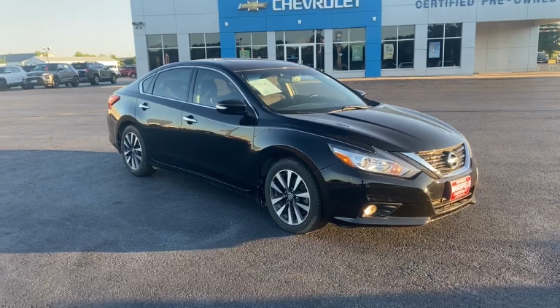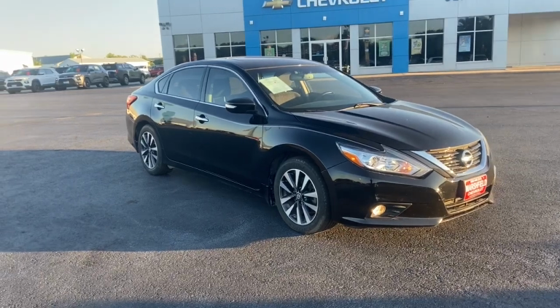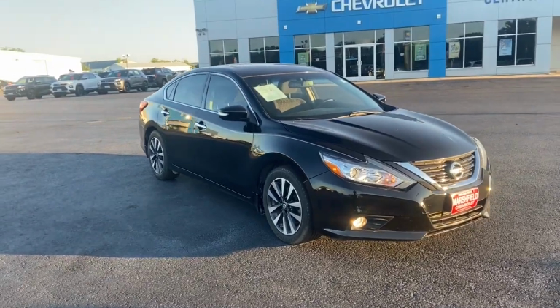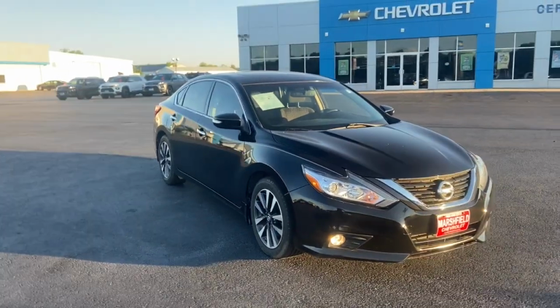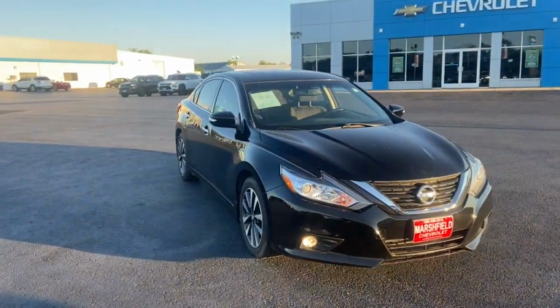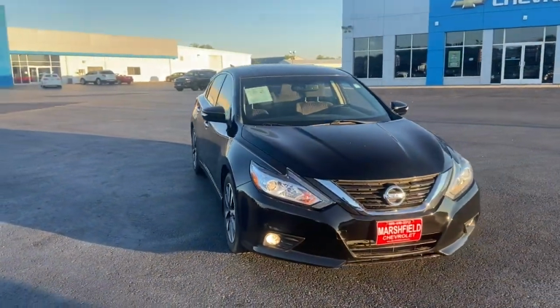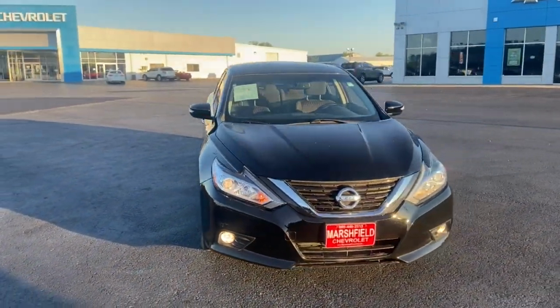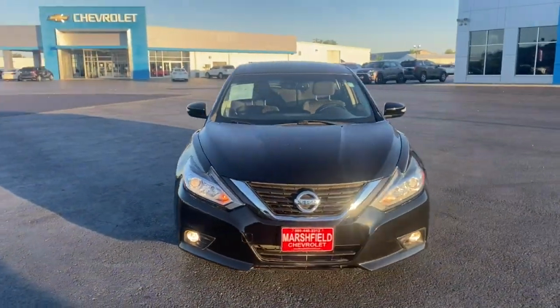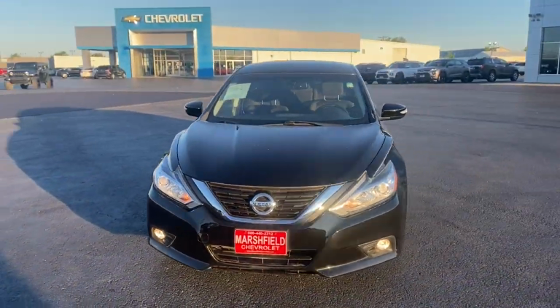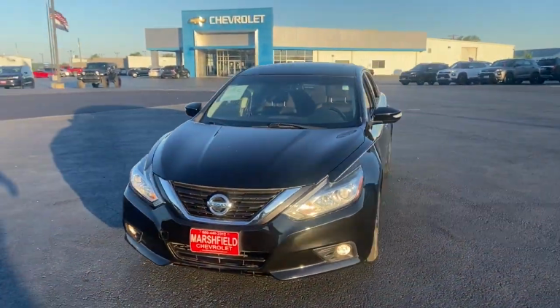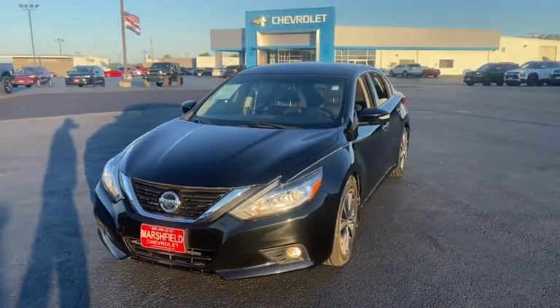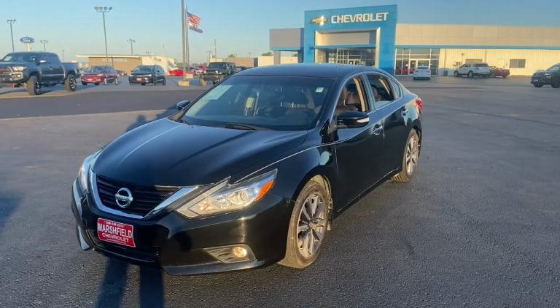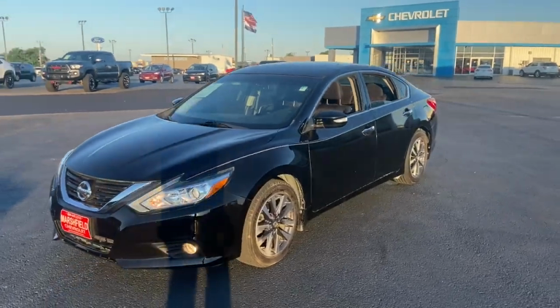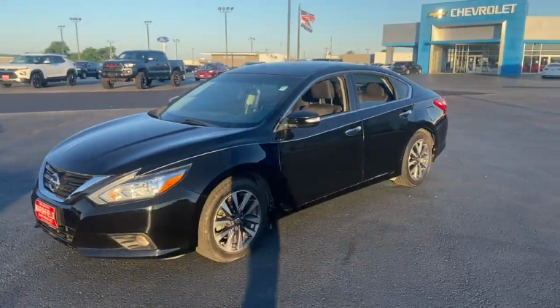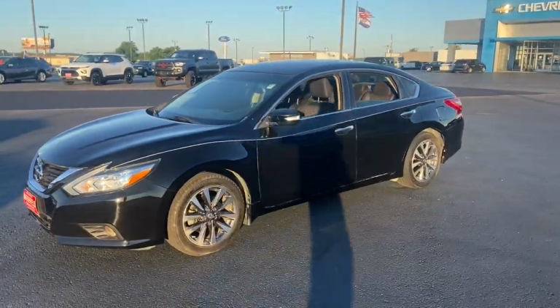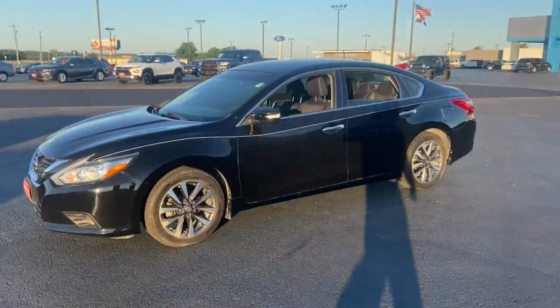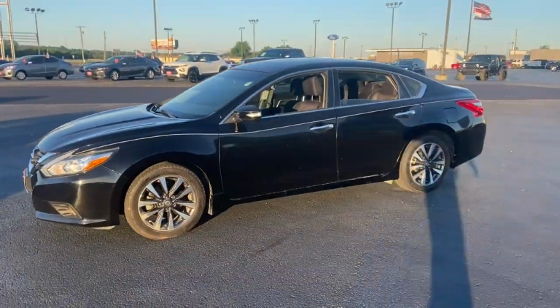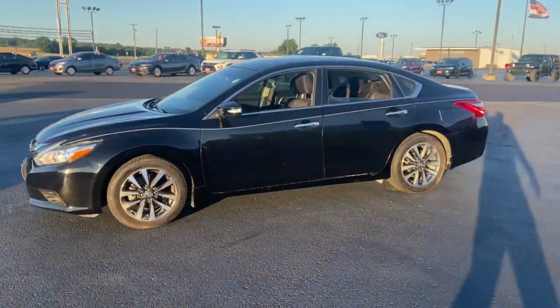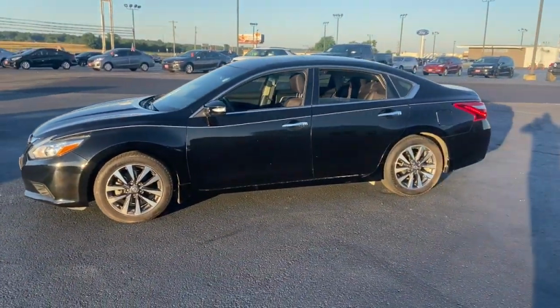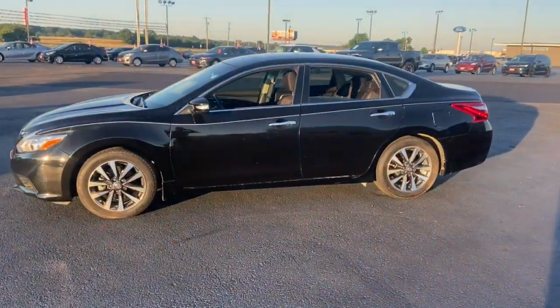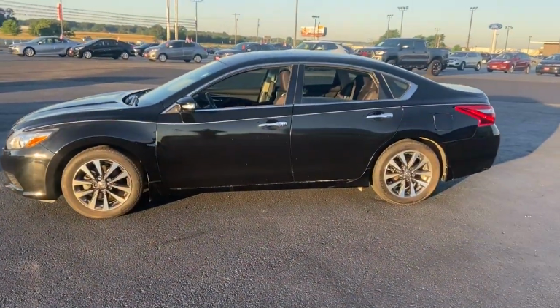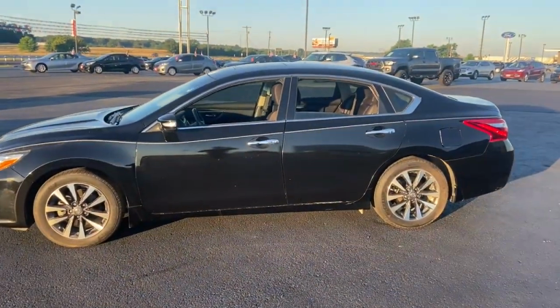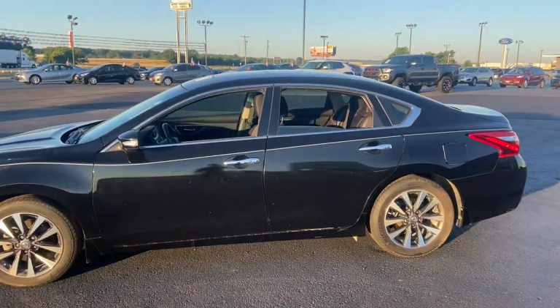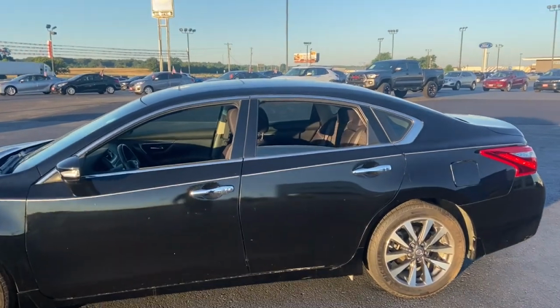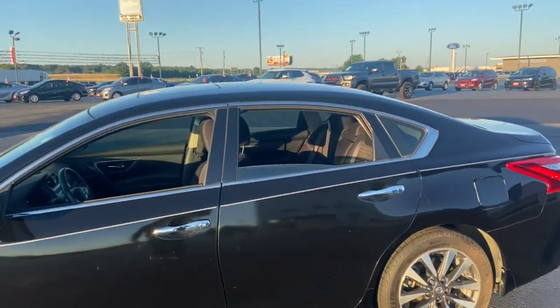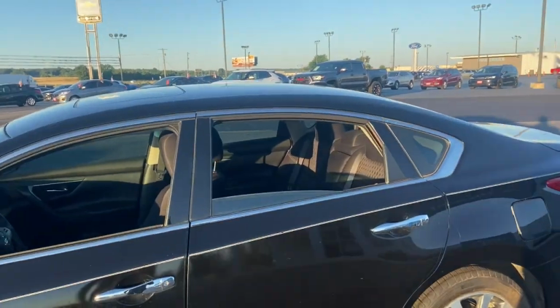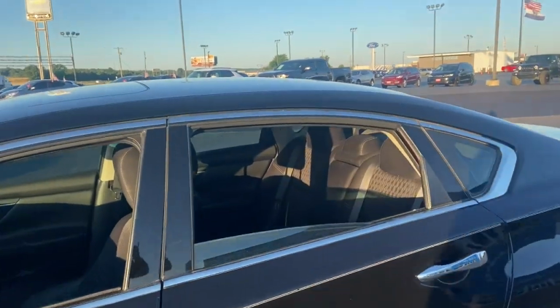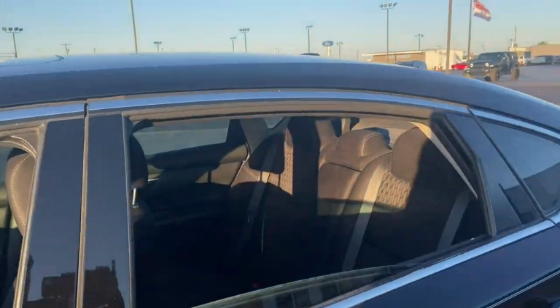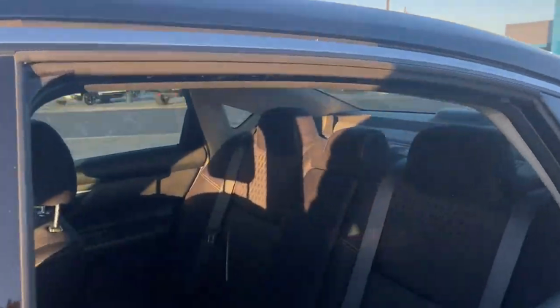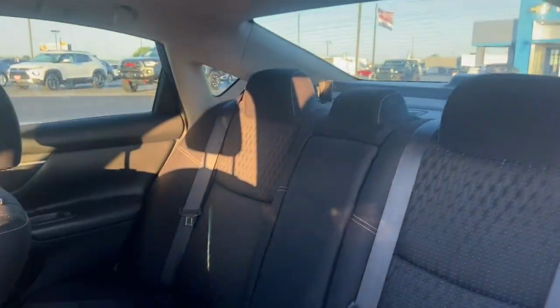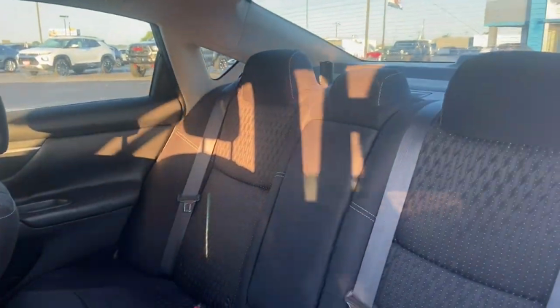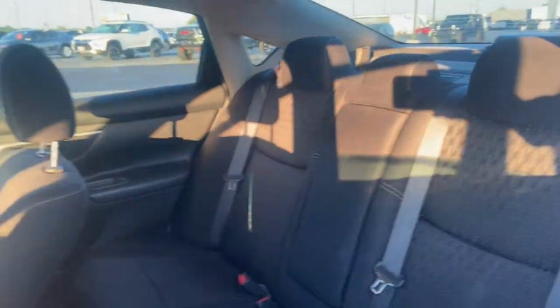This could be the car for you — the 2016 Nissan Altima. This vehicle still has fewer than 100,000 miles on the clock, so it won't last long. Take a closer look at this sporty and practical Altima.